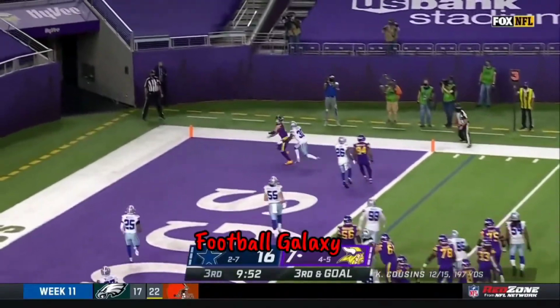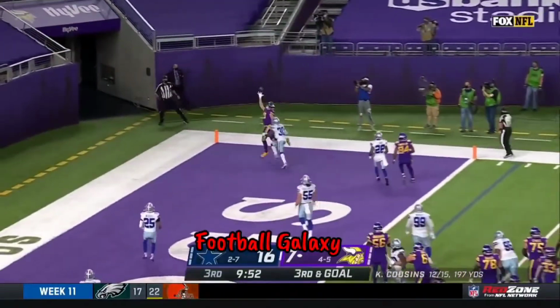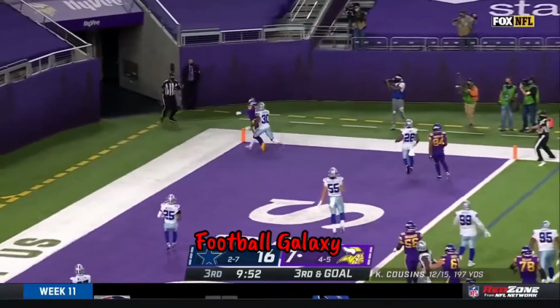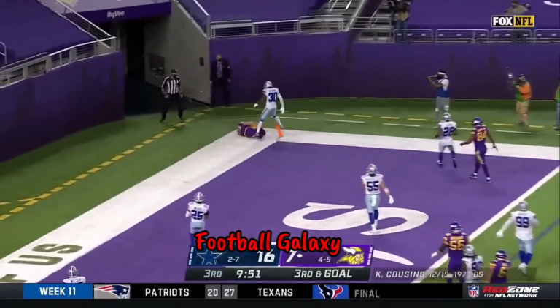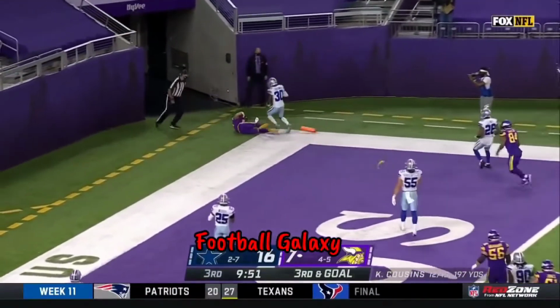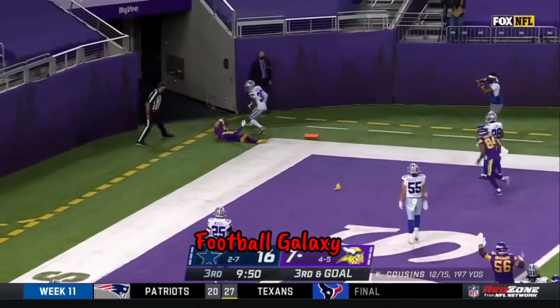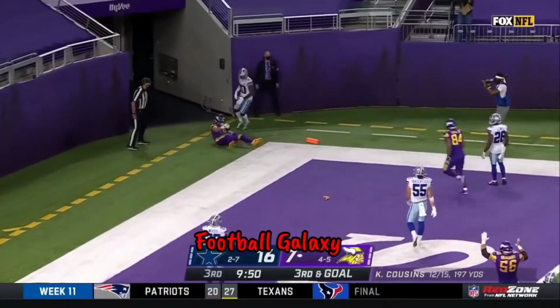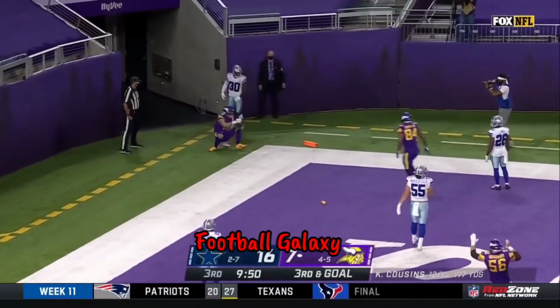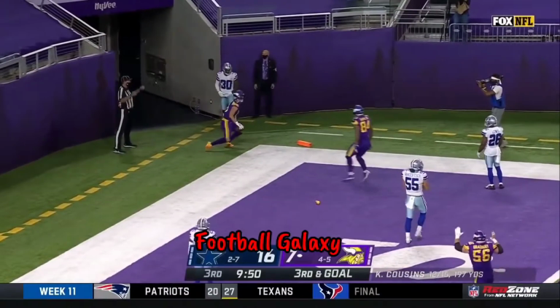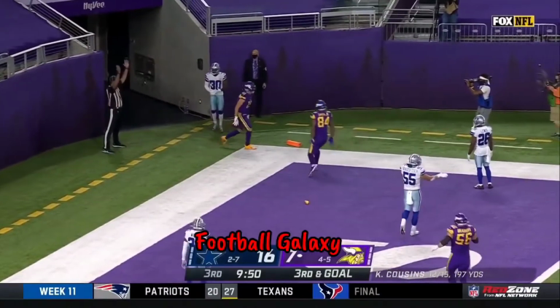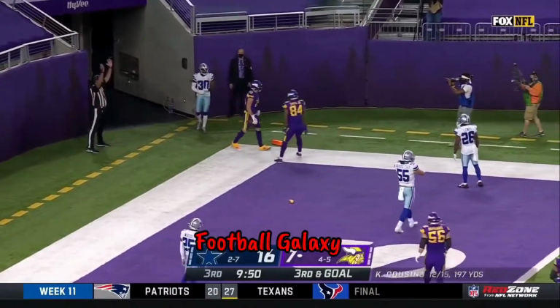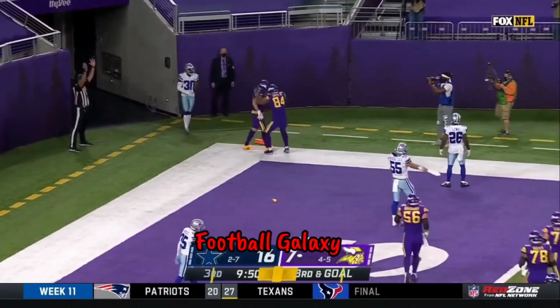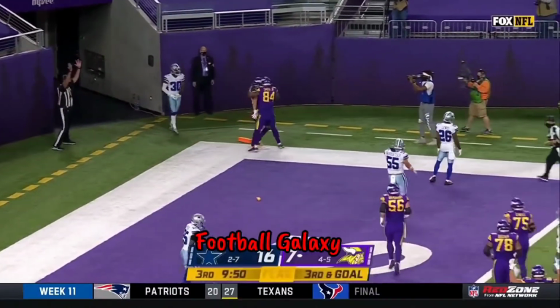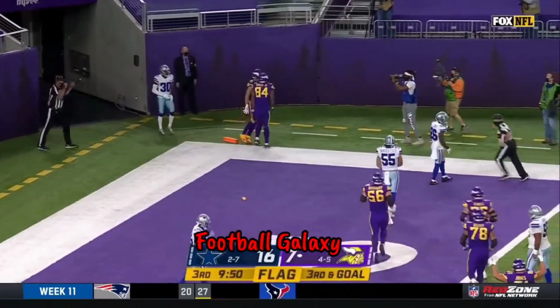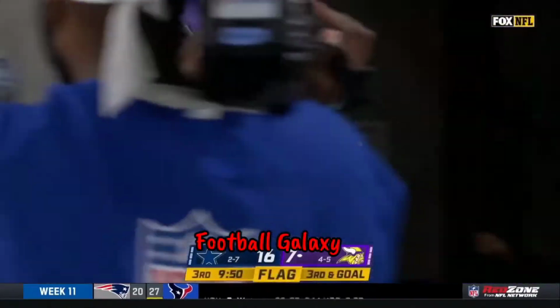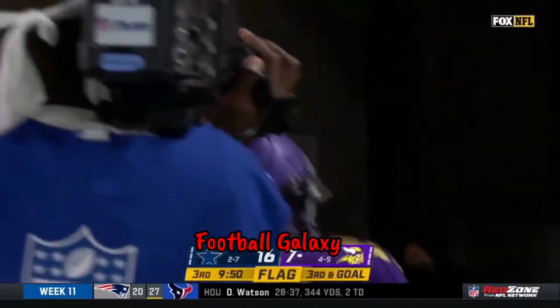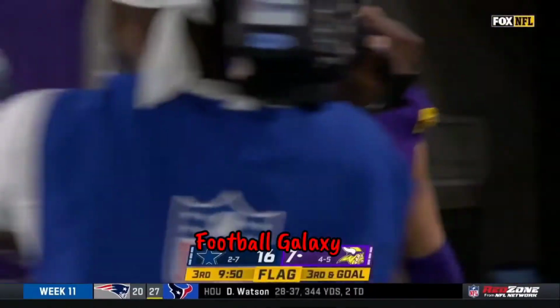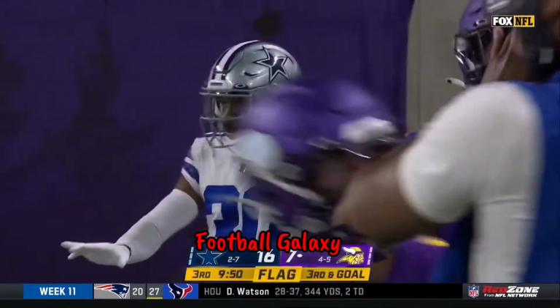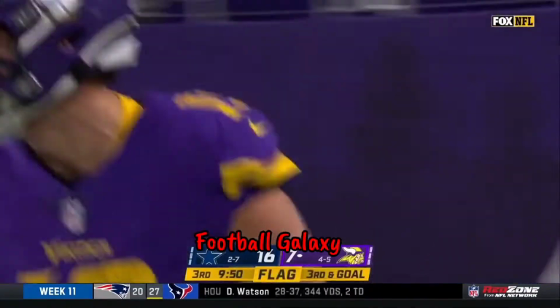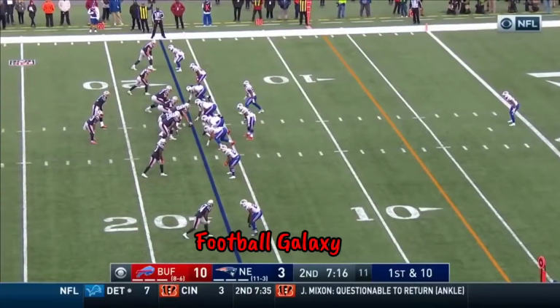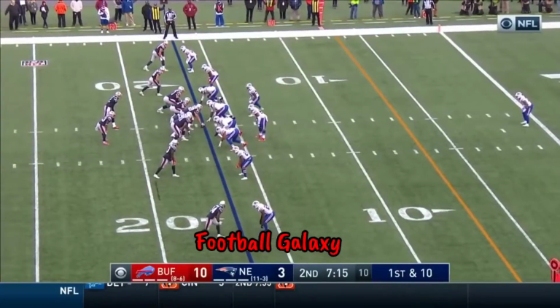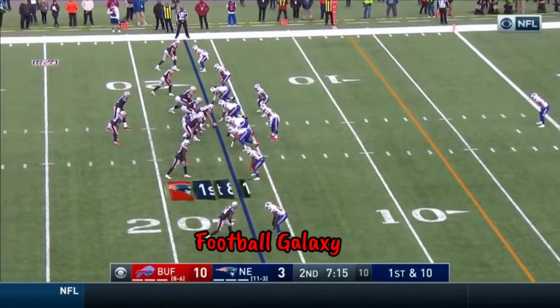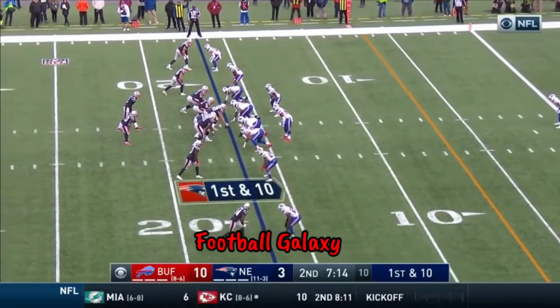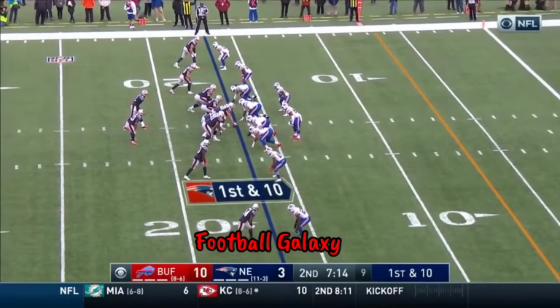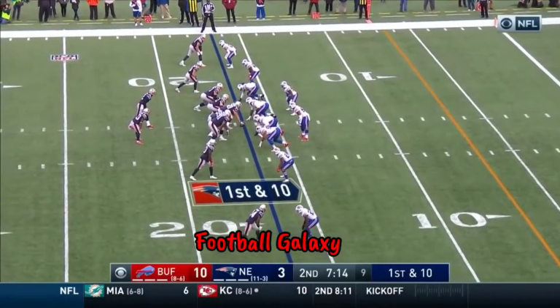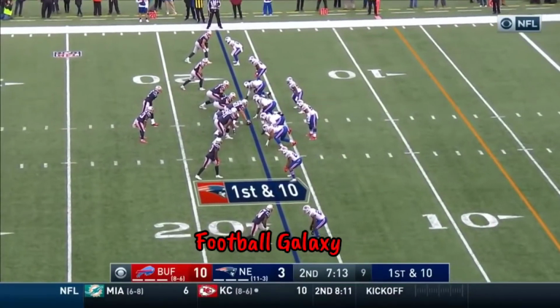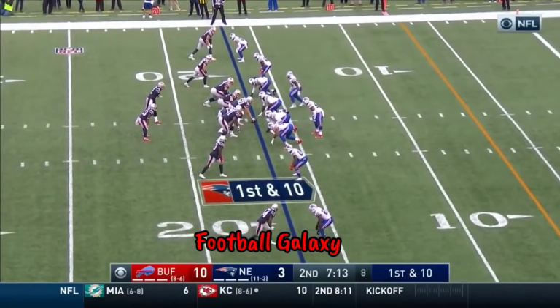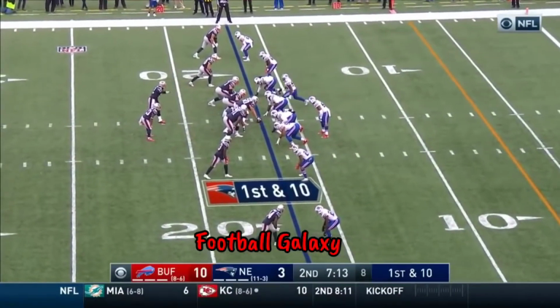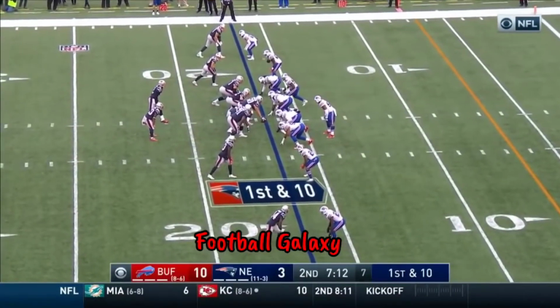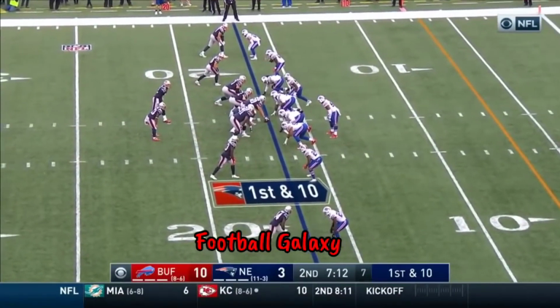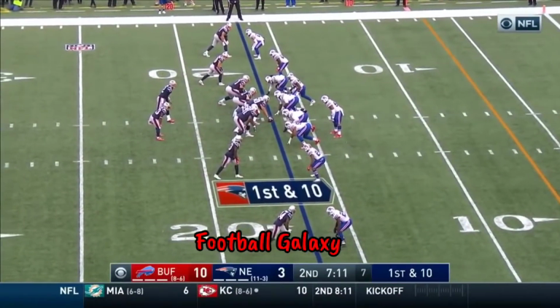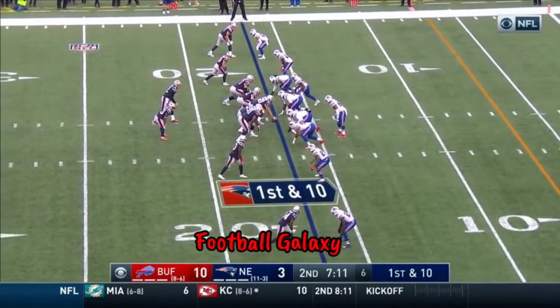Cousins to the end zone — there is a flag. Did he get his beat? Catch was made by feeling it. It's ruled a touchdown inside the 20, with a new set of downs.